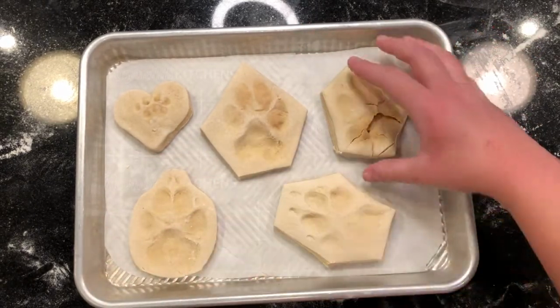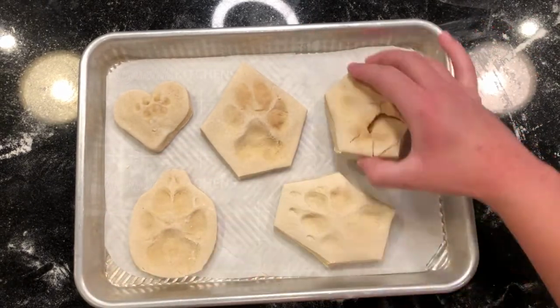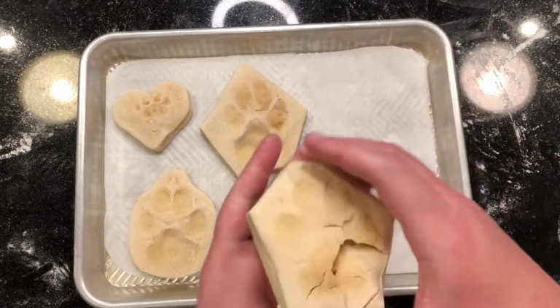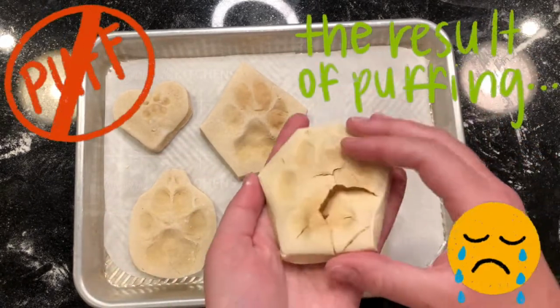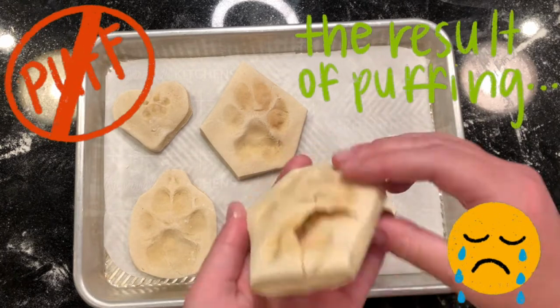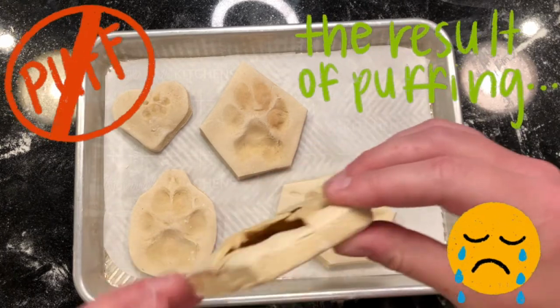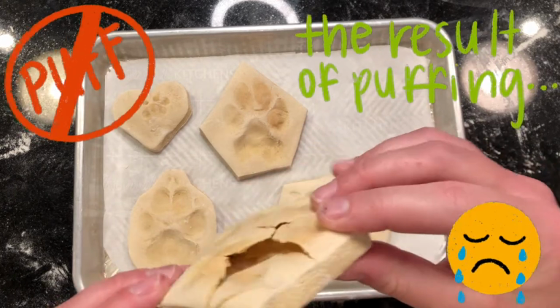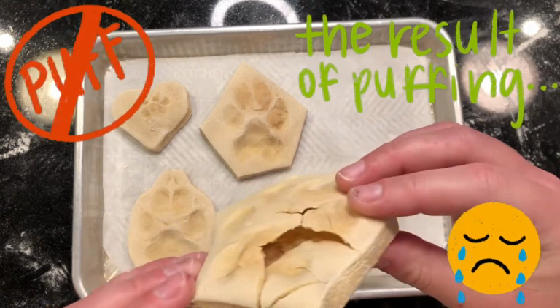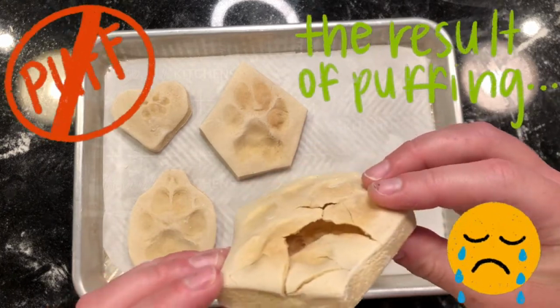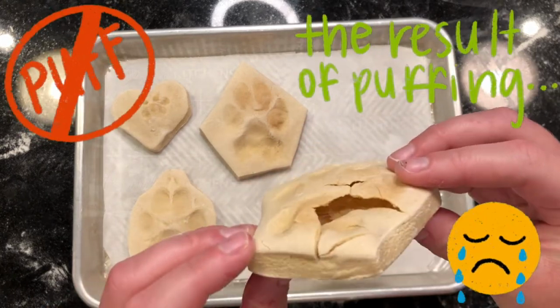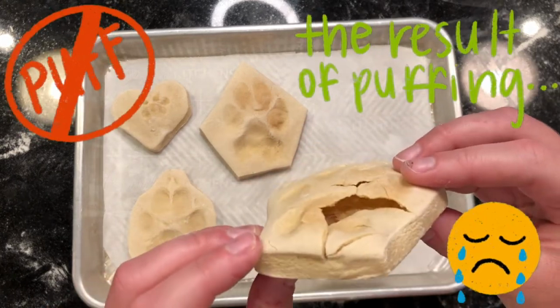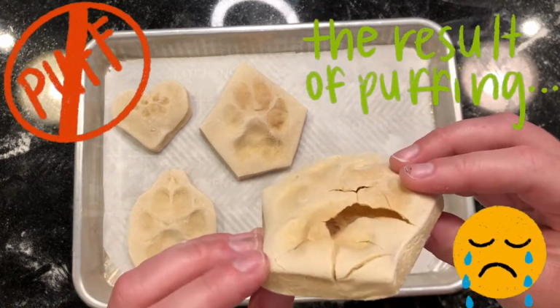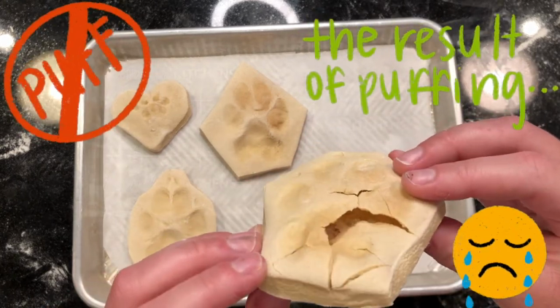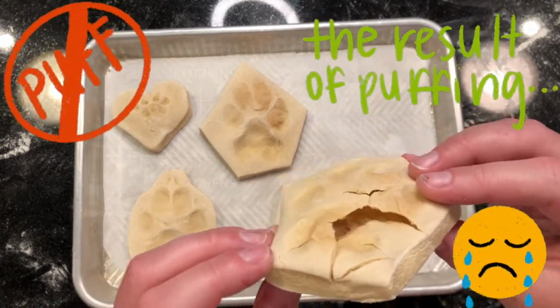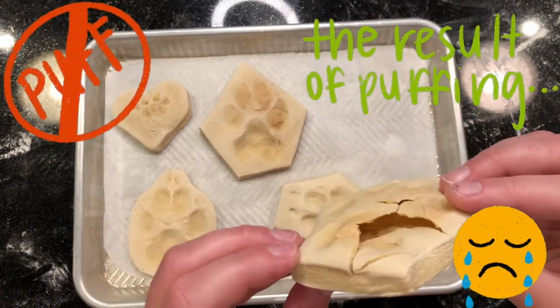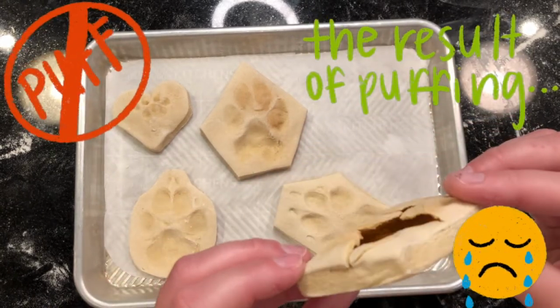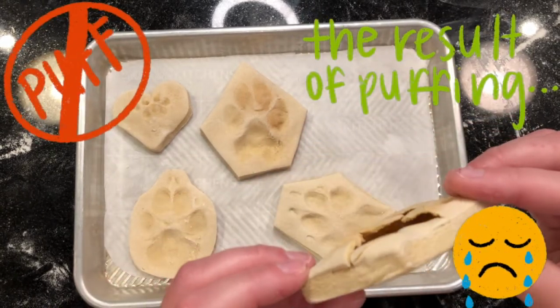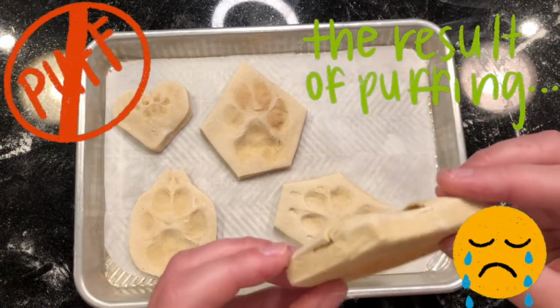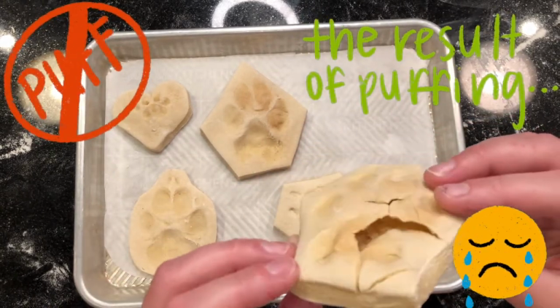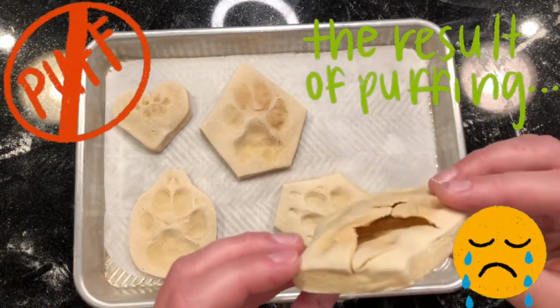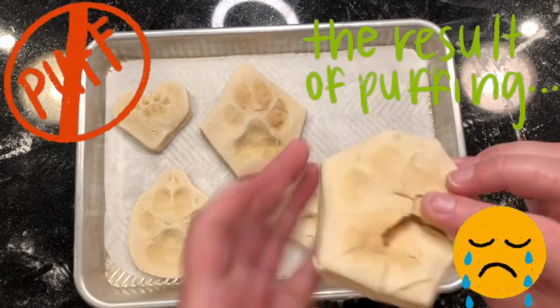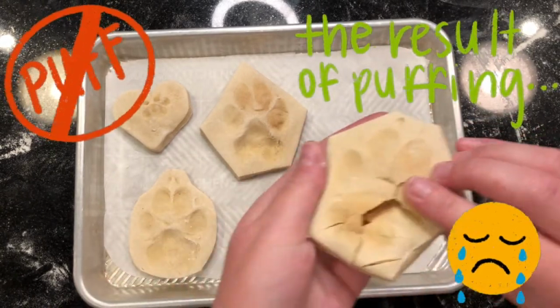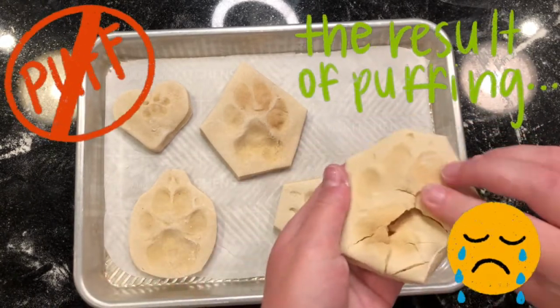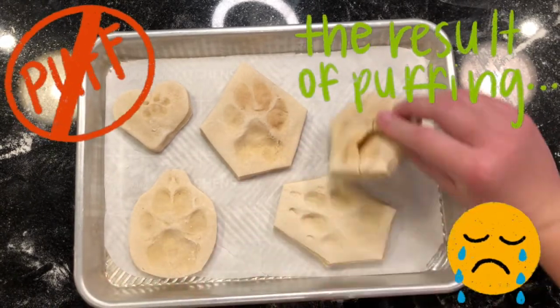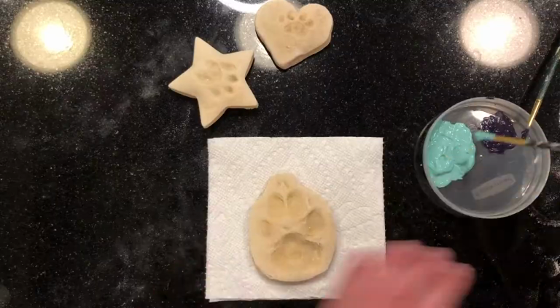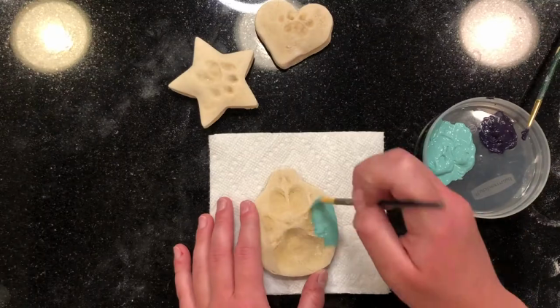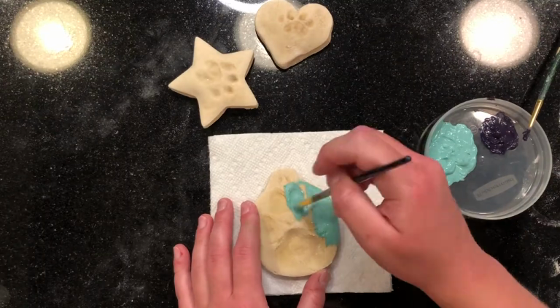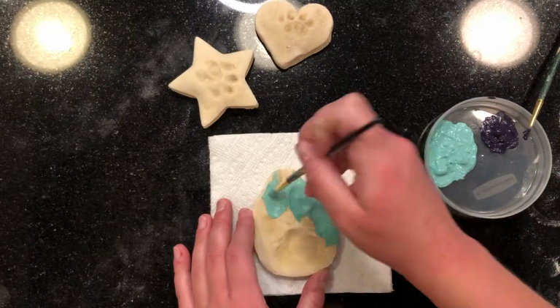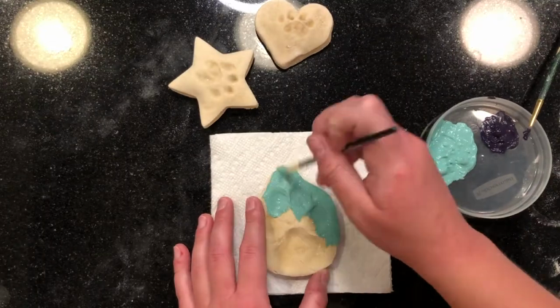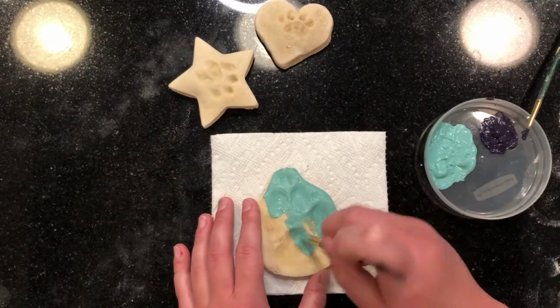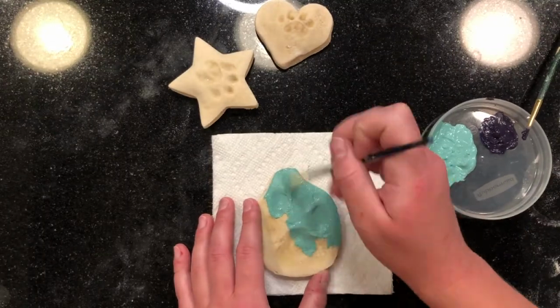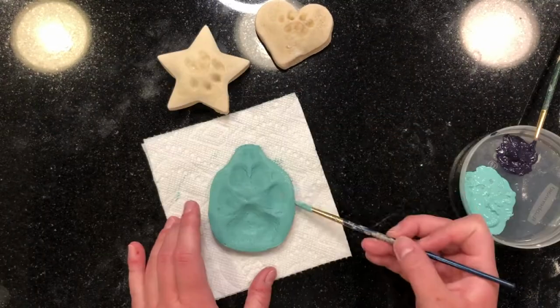If you're worried about messing it up in the oven, you can also air dry it, although it might take a little longer. Now it's time for the fun part: decorating.